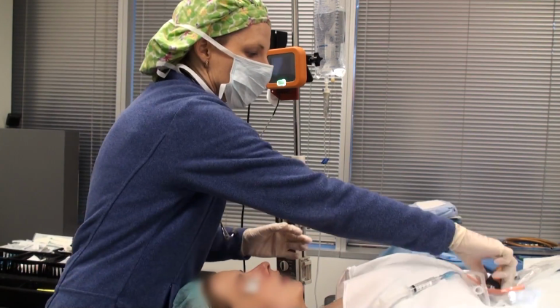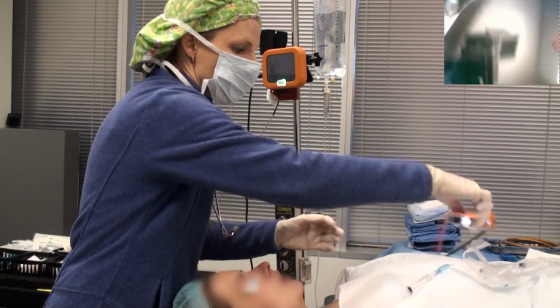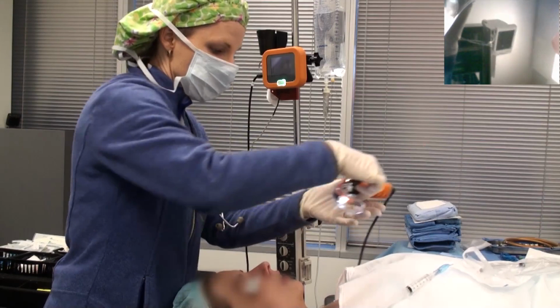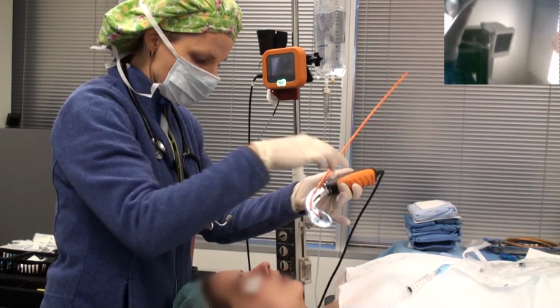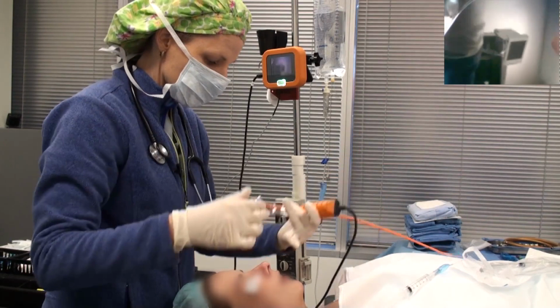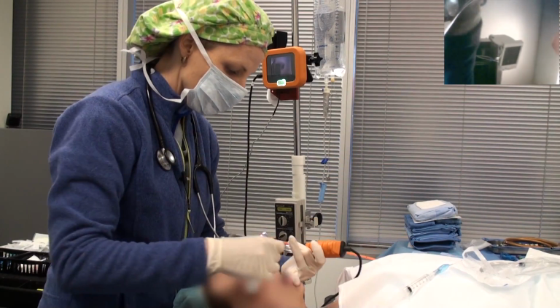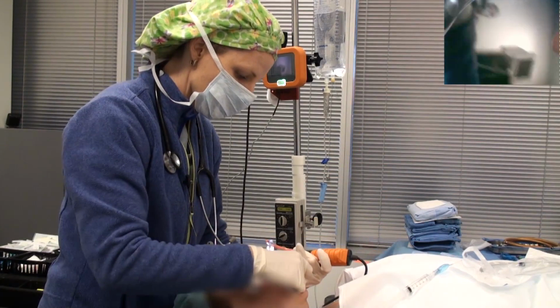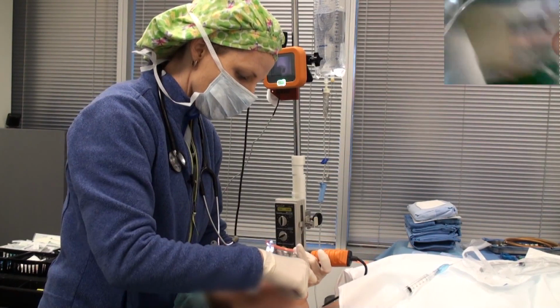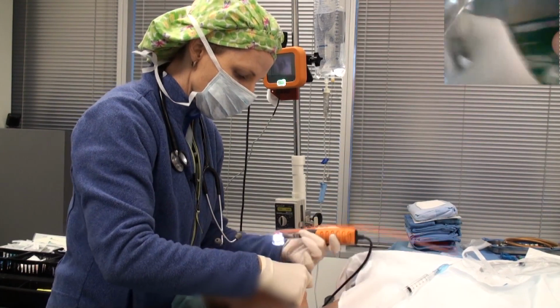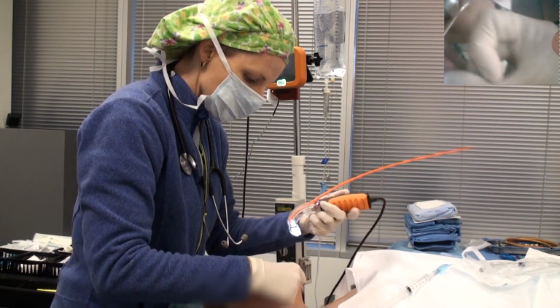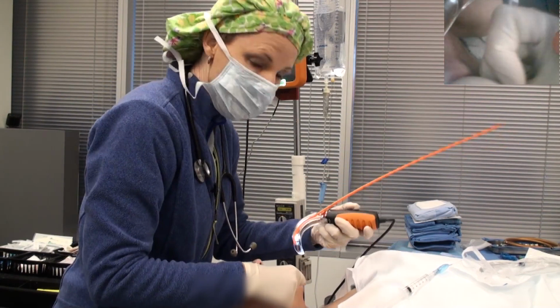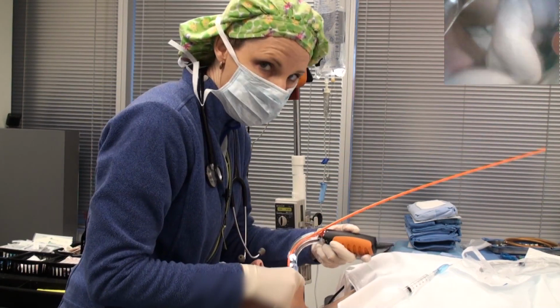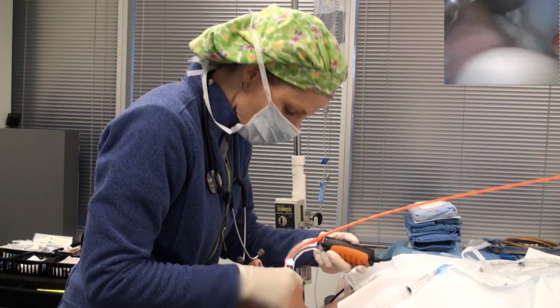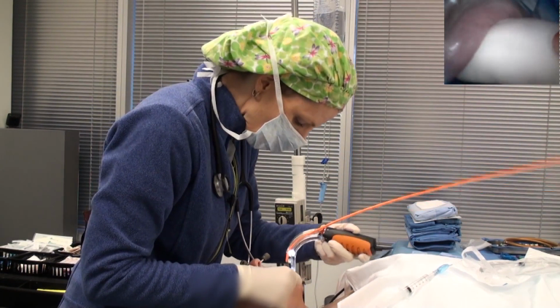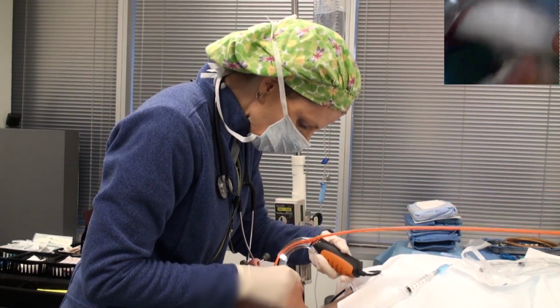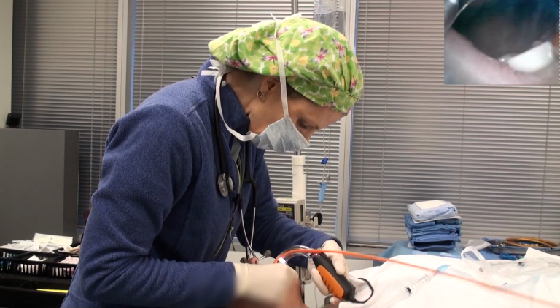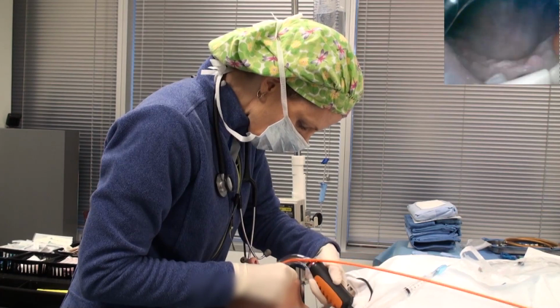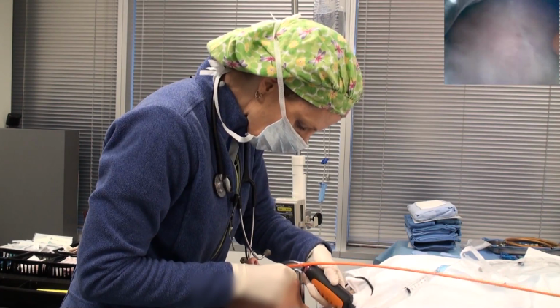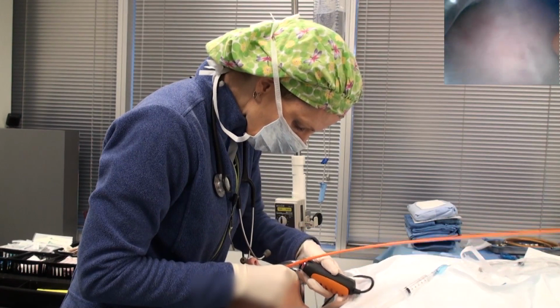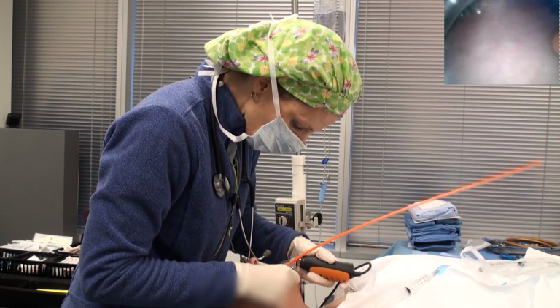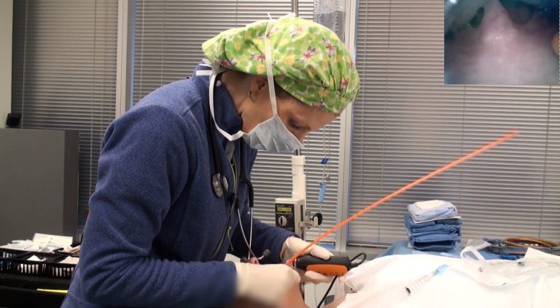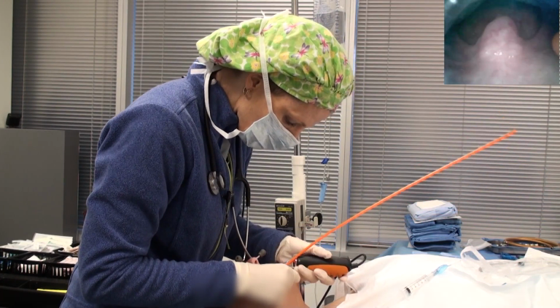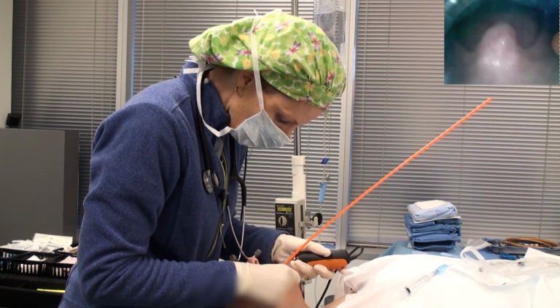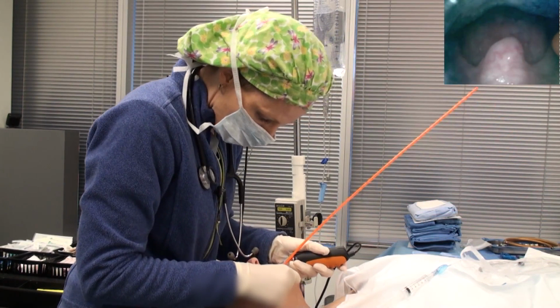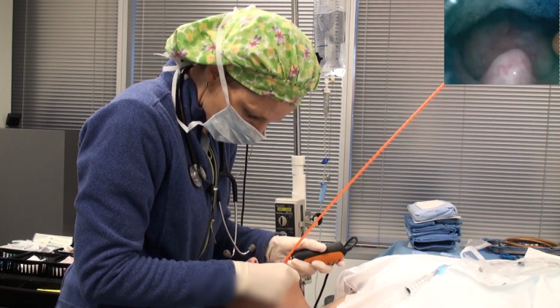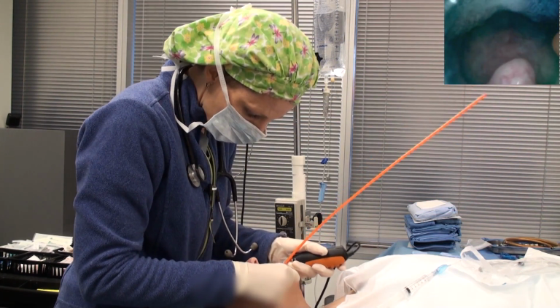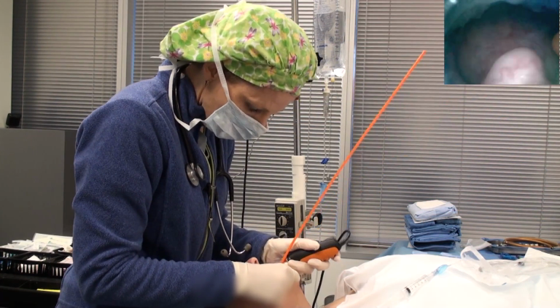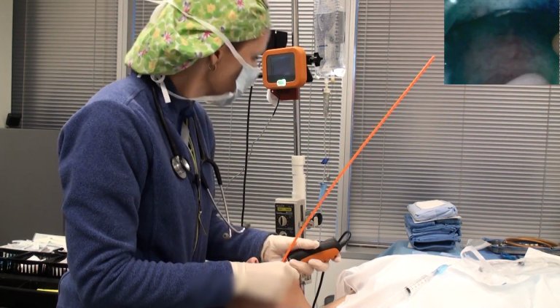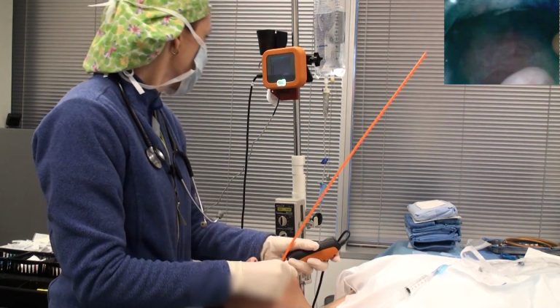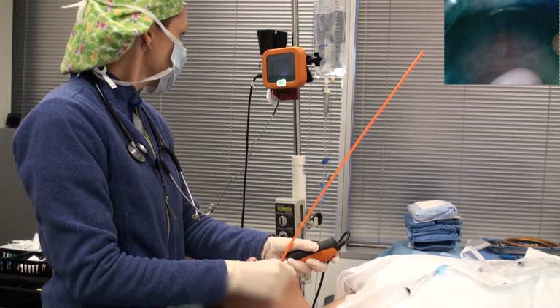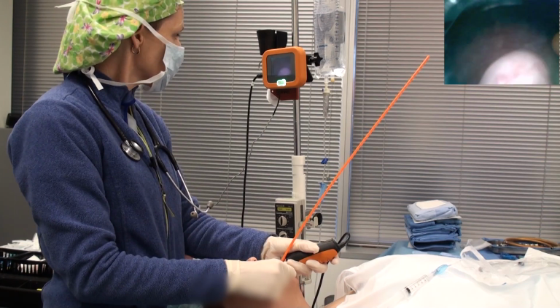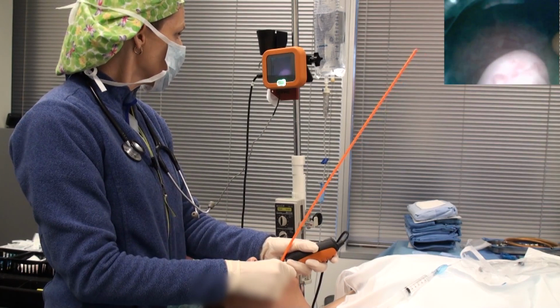Open your patient's mouth and watch as the disposable sheath goes behind the patient's tongue. Once you see it disappear behind the tongue, take a look at your monitor.